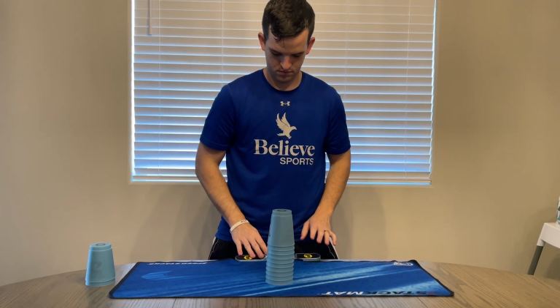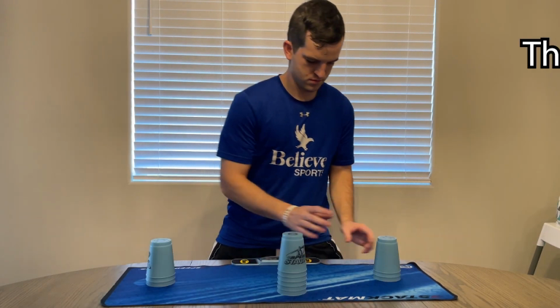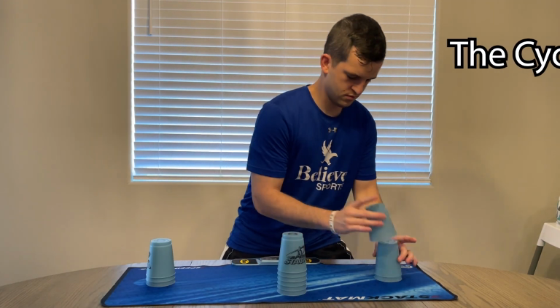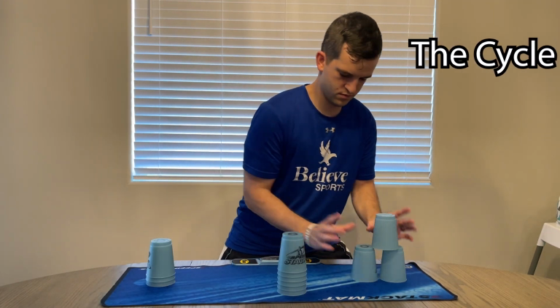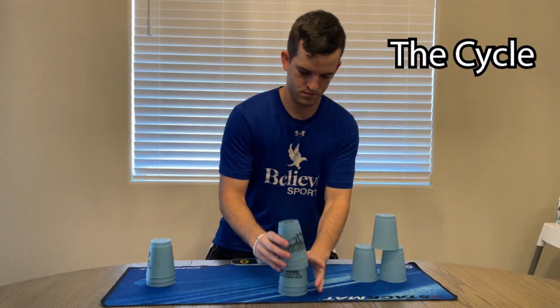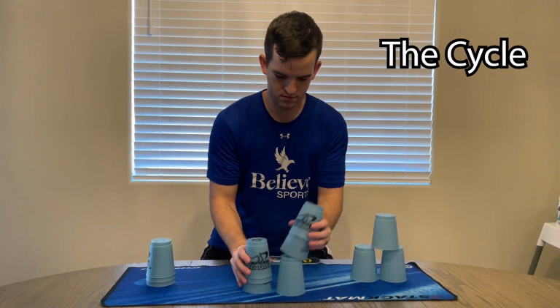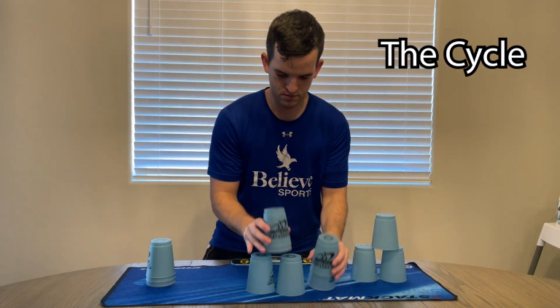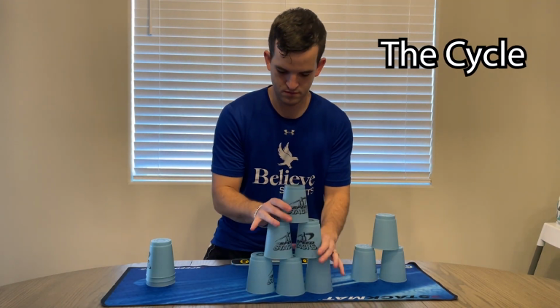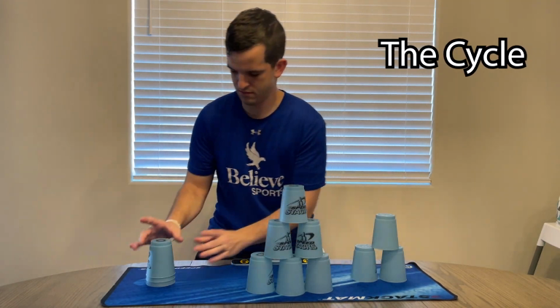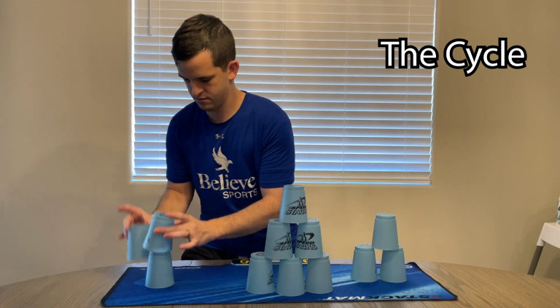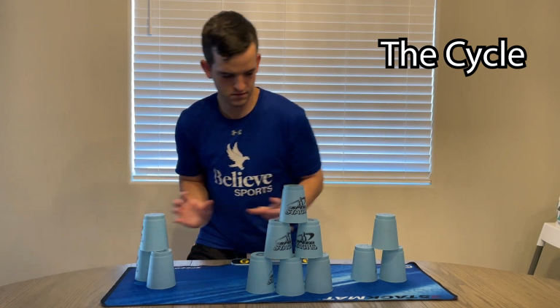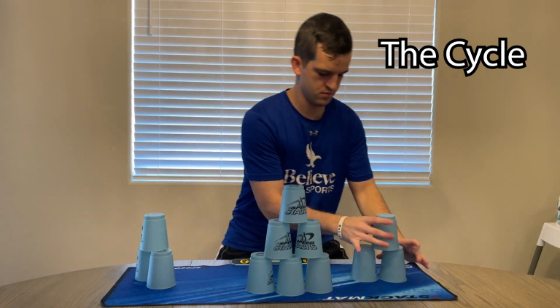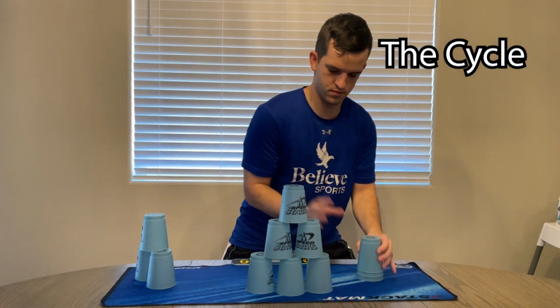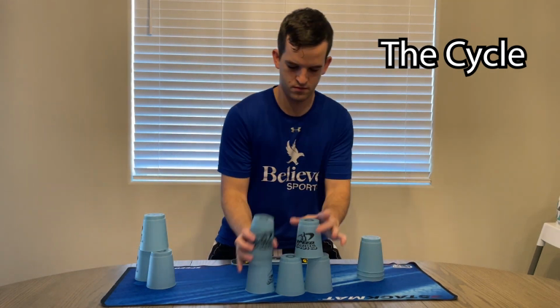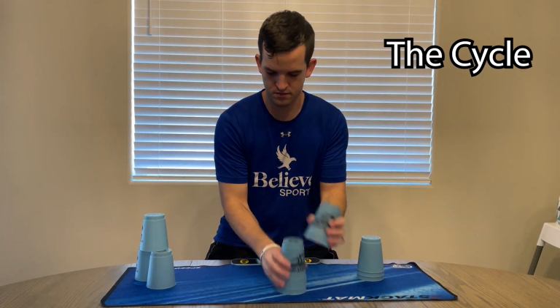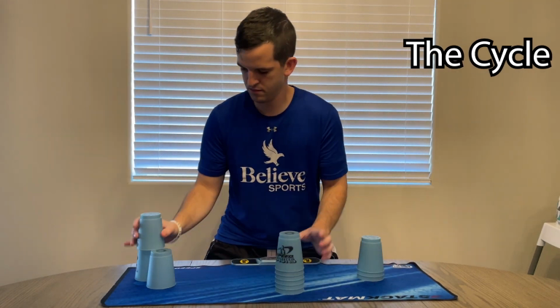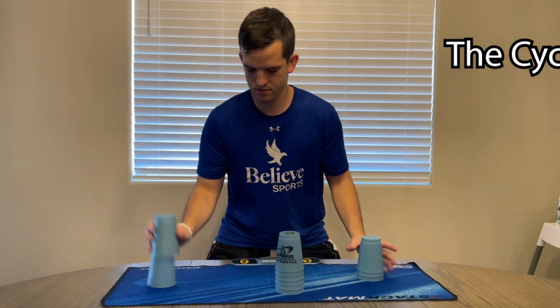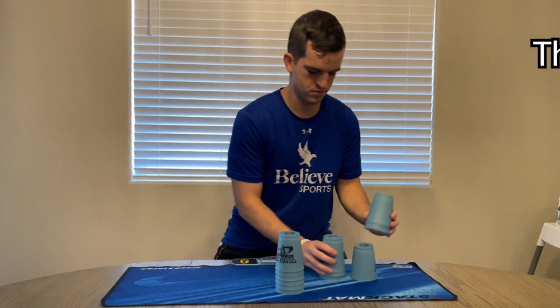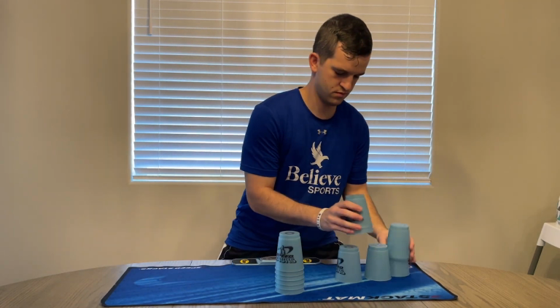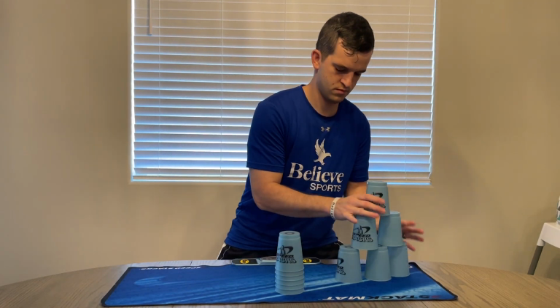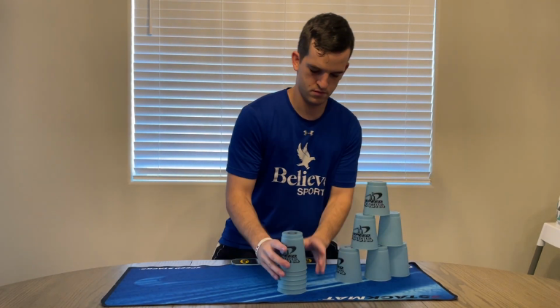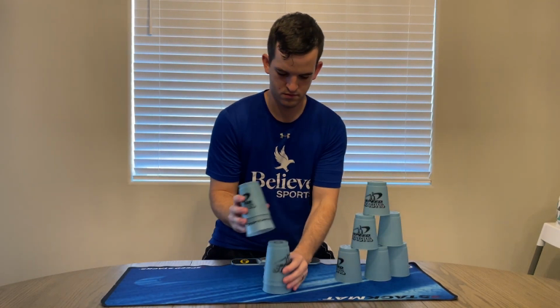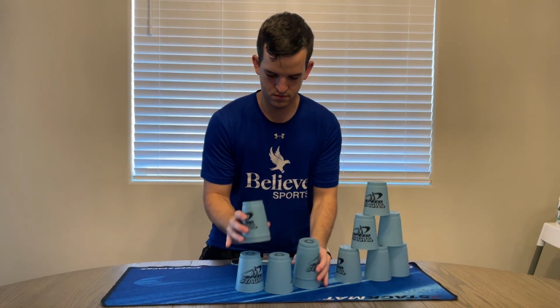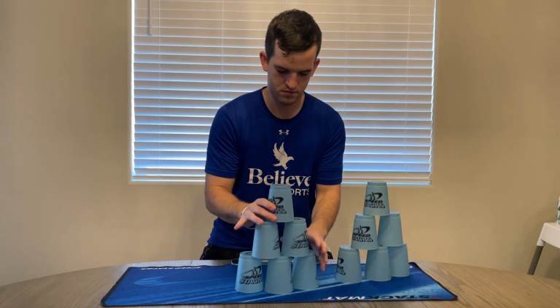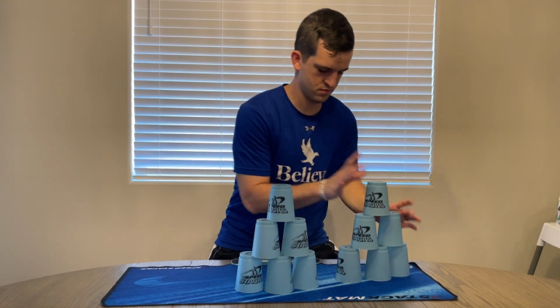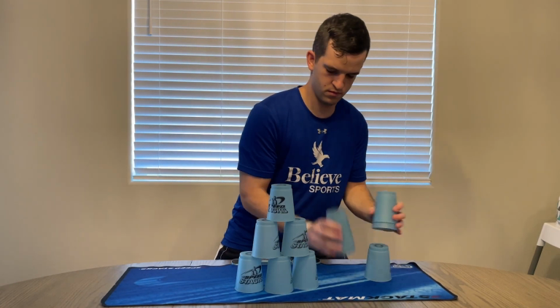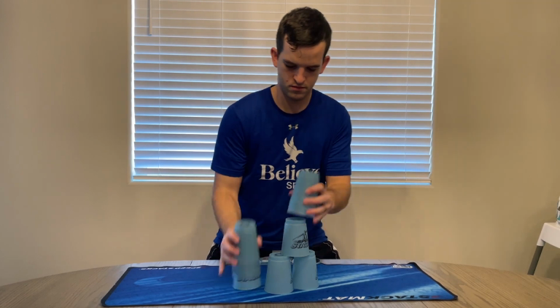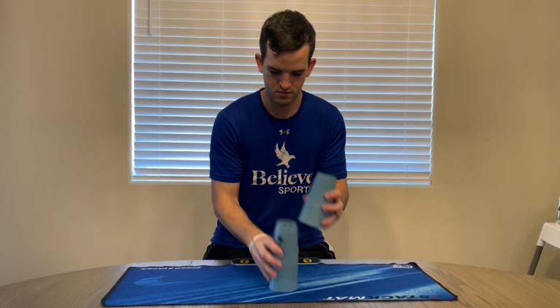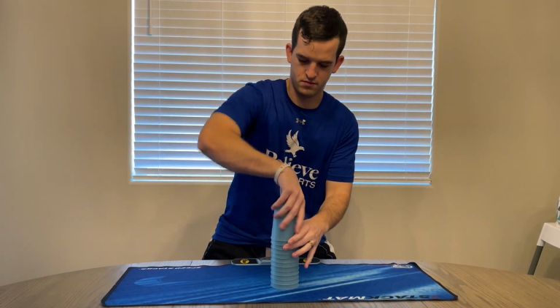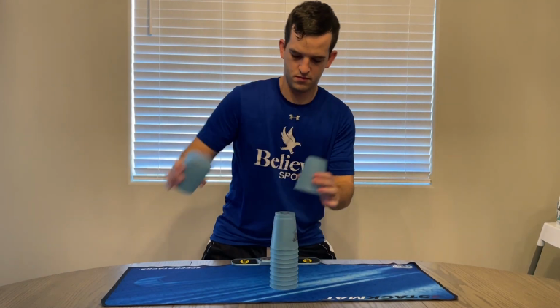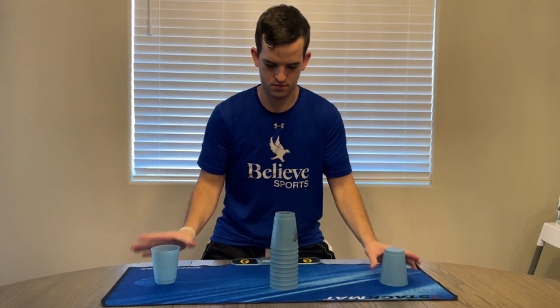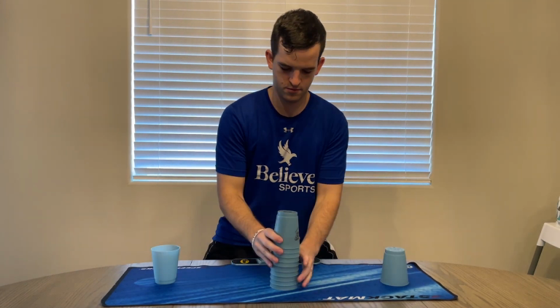Doing the cycle, which is the three-six-three, the six-six, and the one-ten-one.